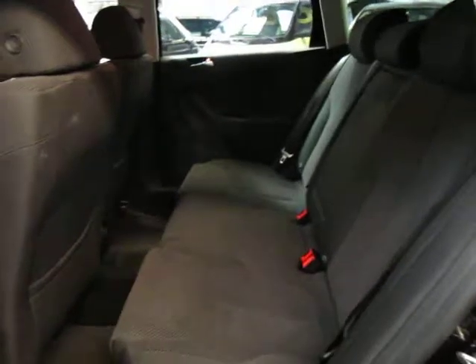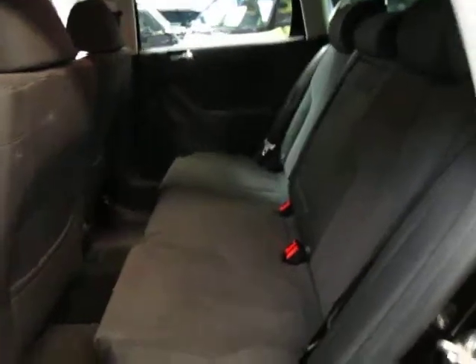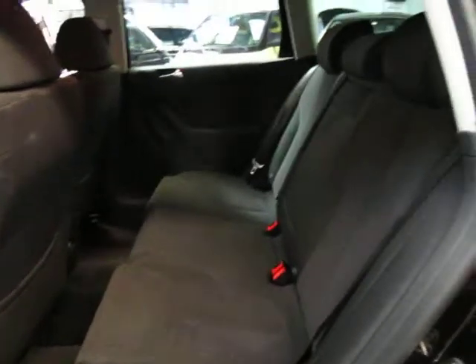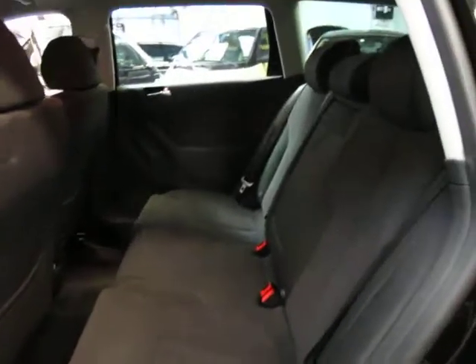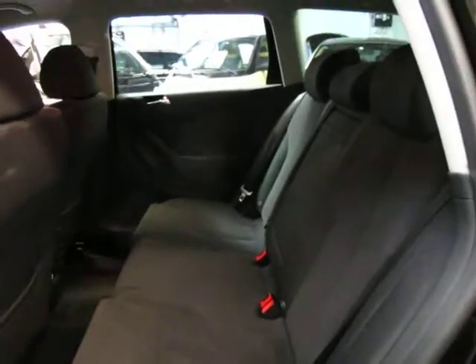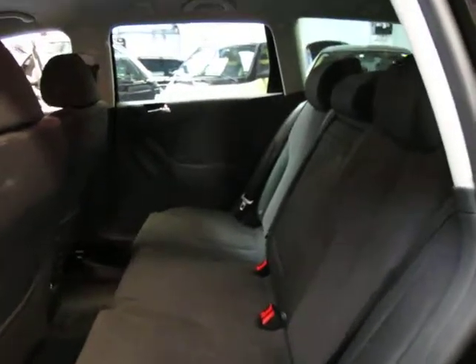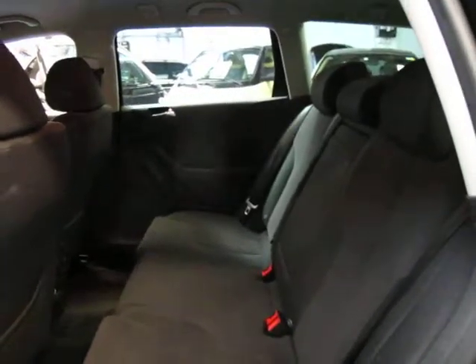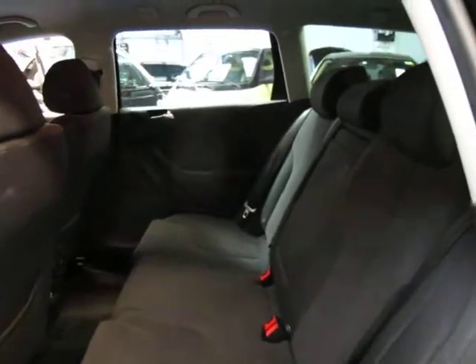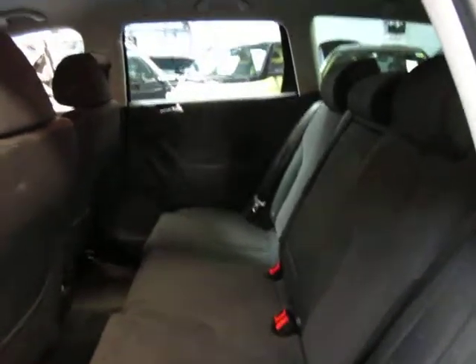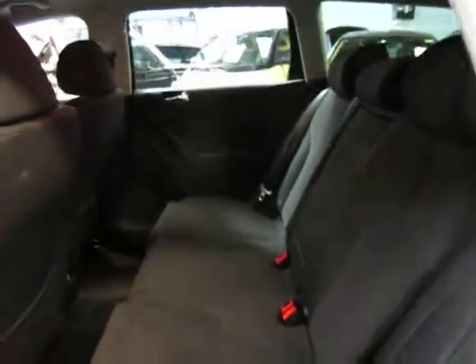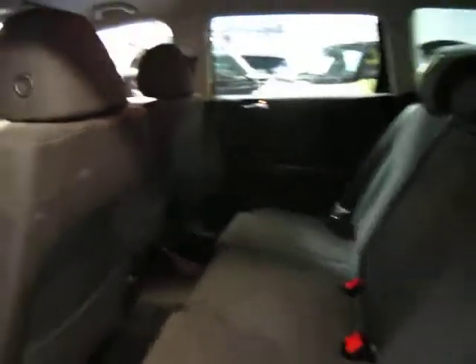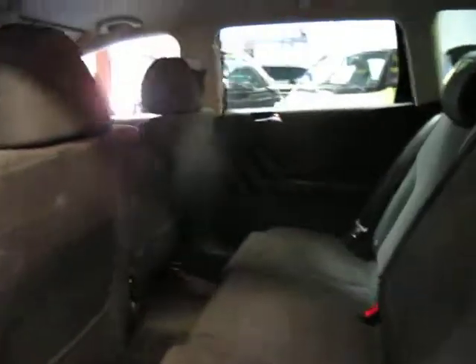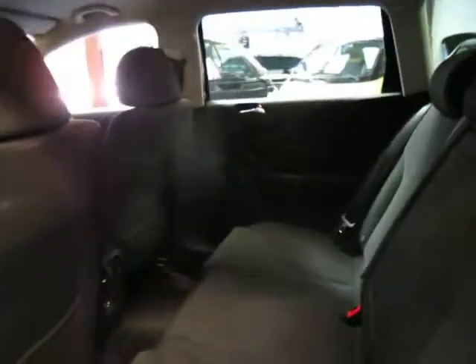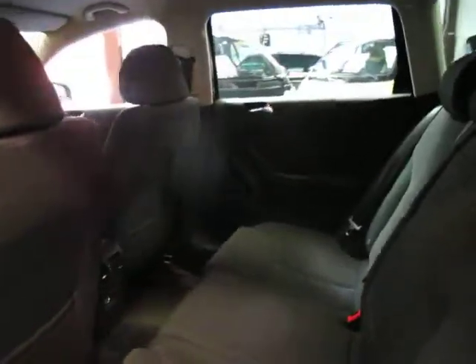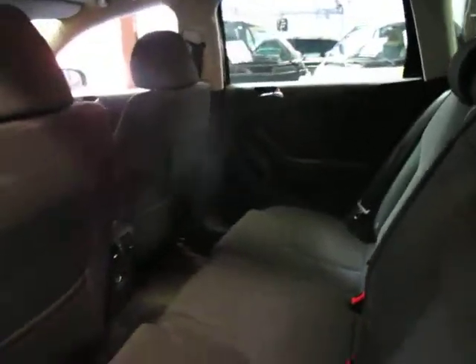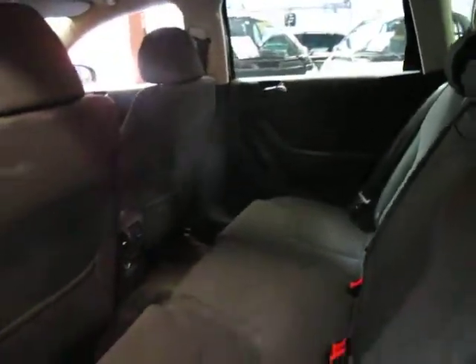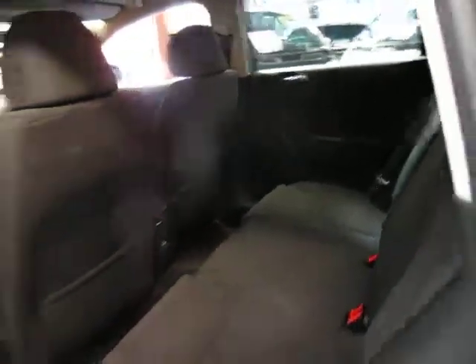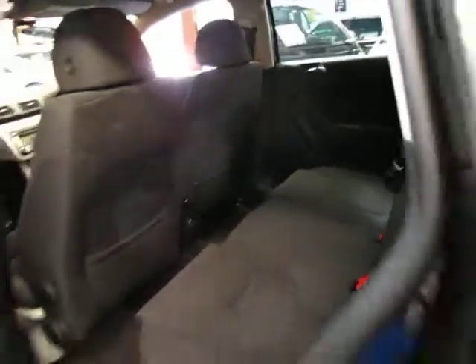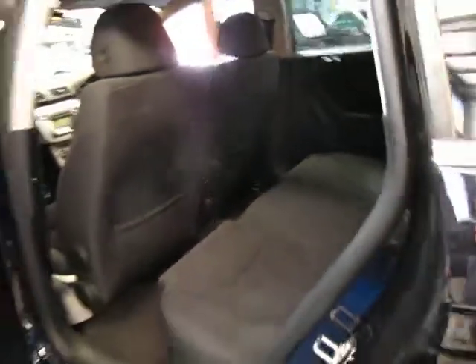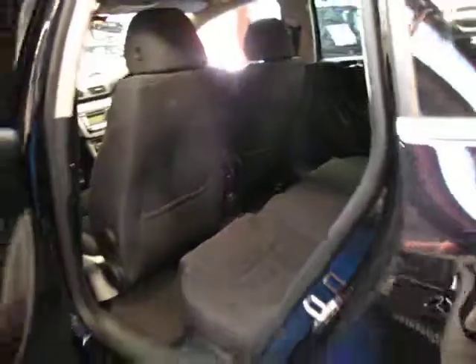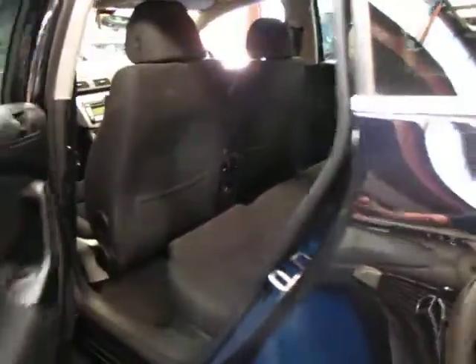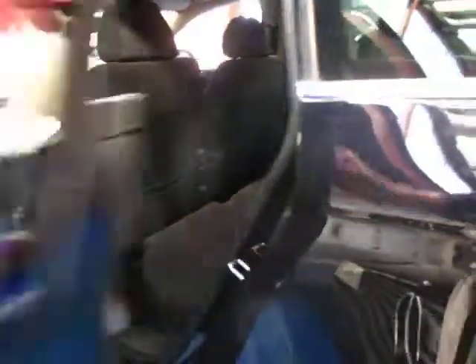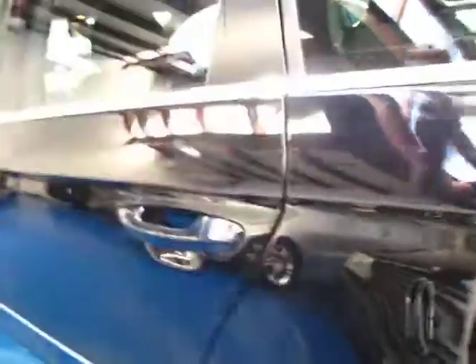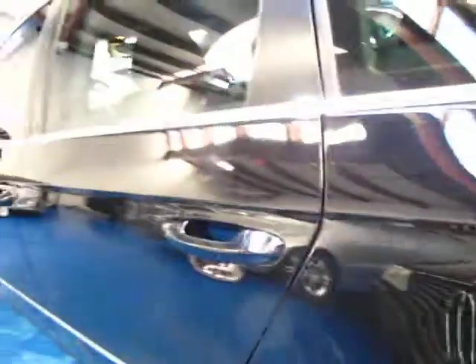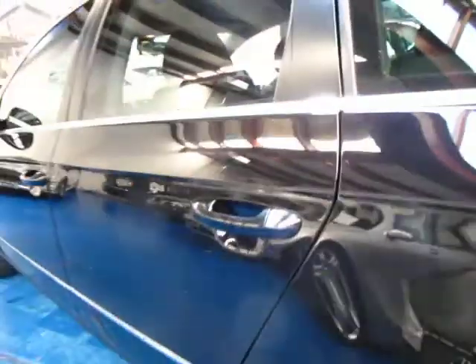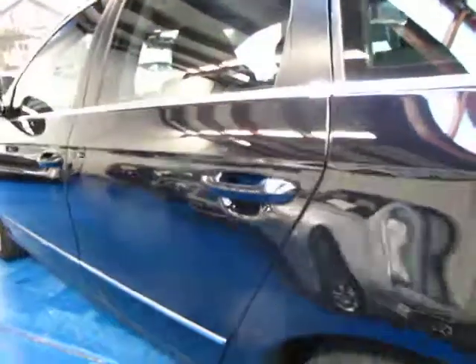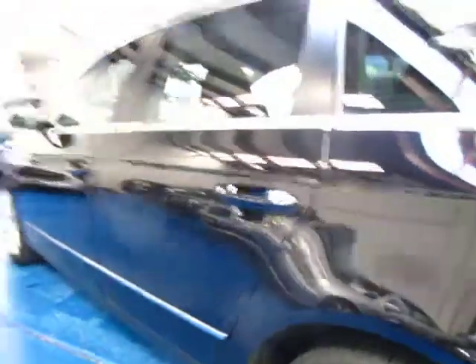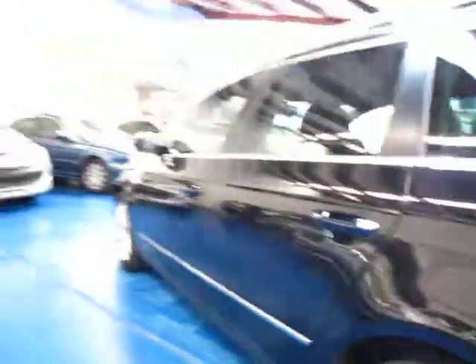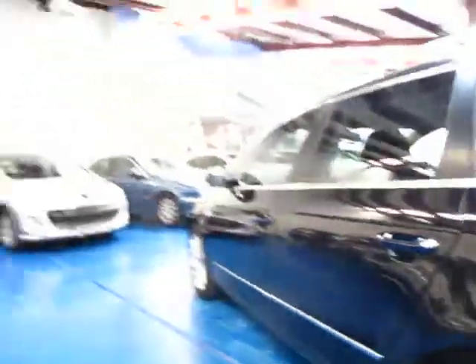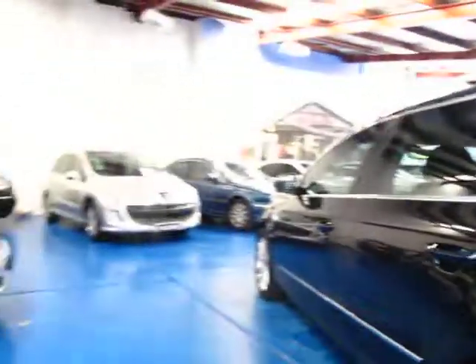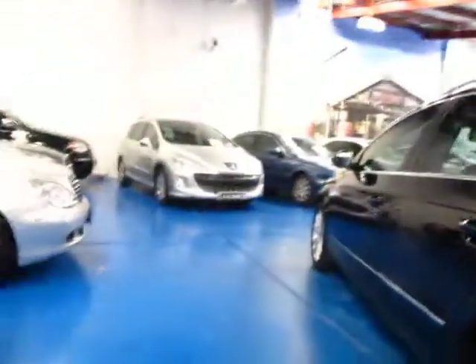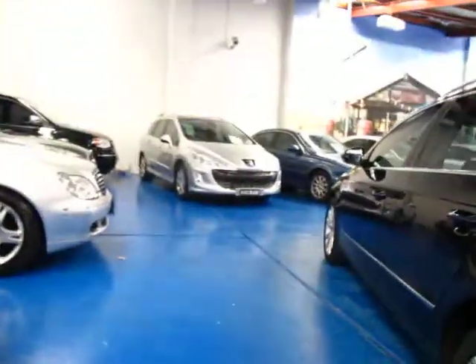This is a wagon as you can see in the video, and I think the wagons actually look a lot better than the sedans. The tyres do look very good.